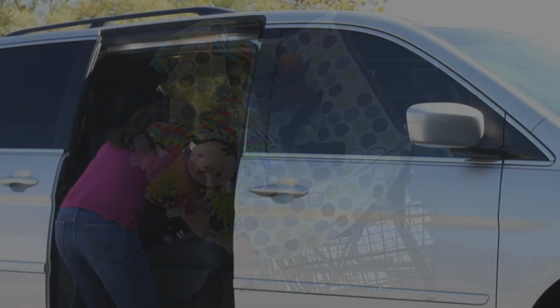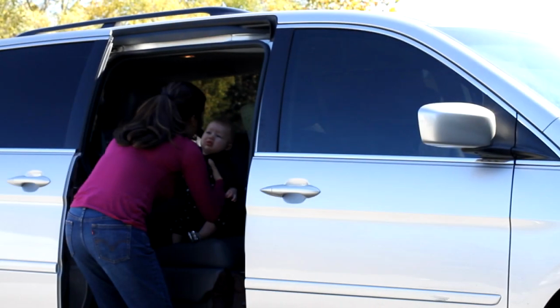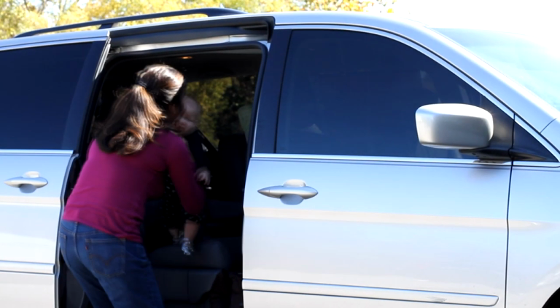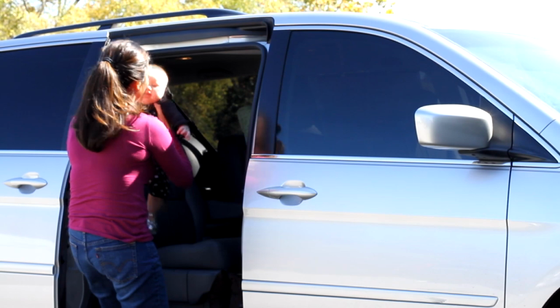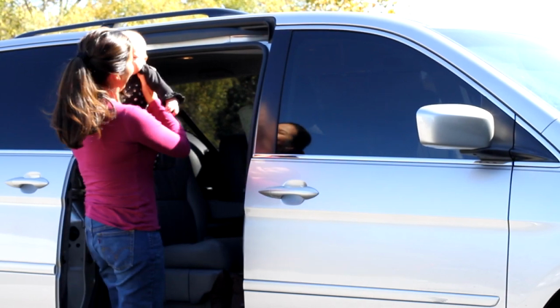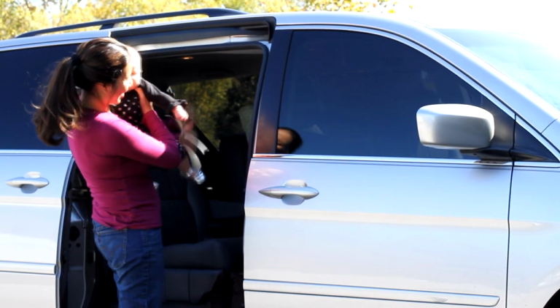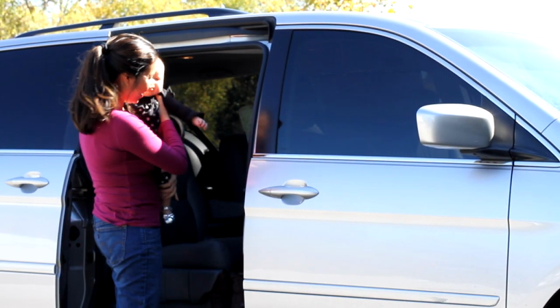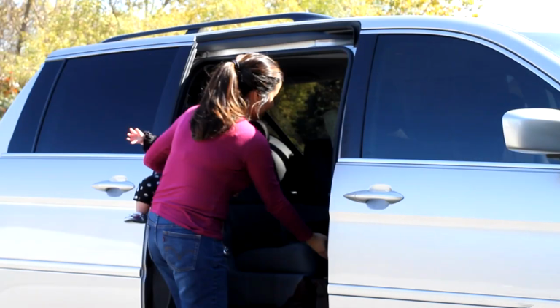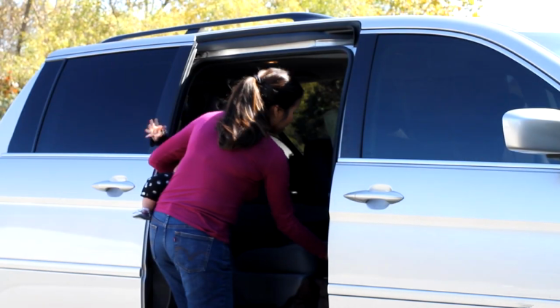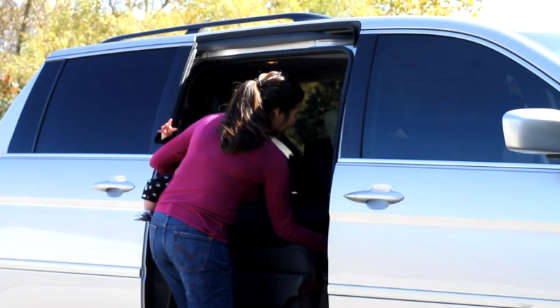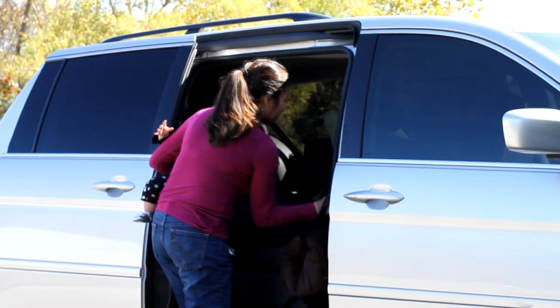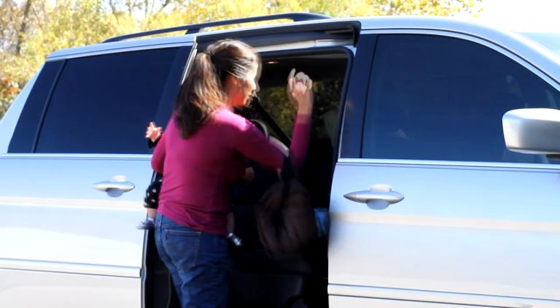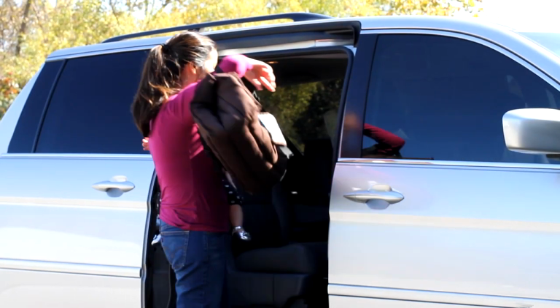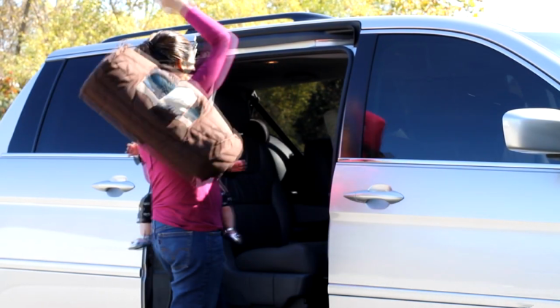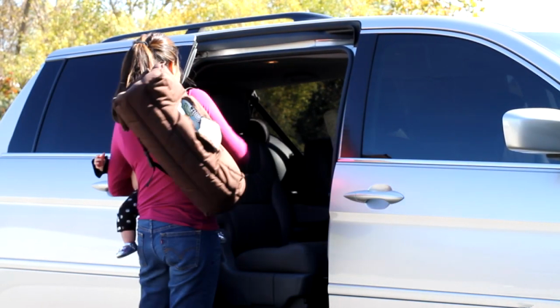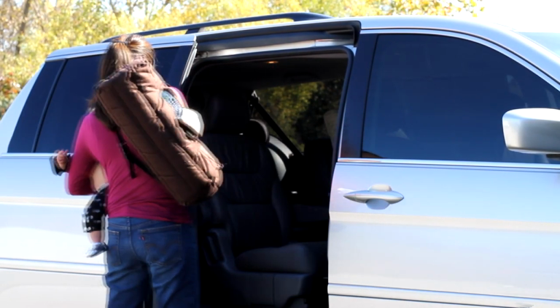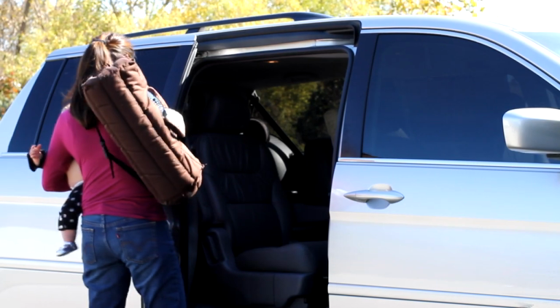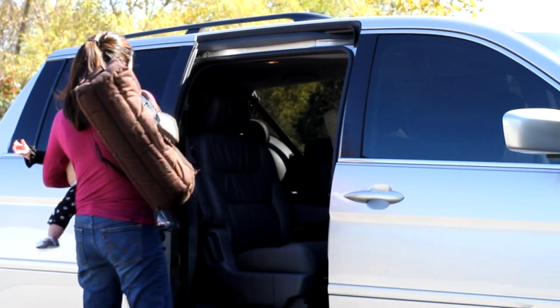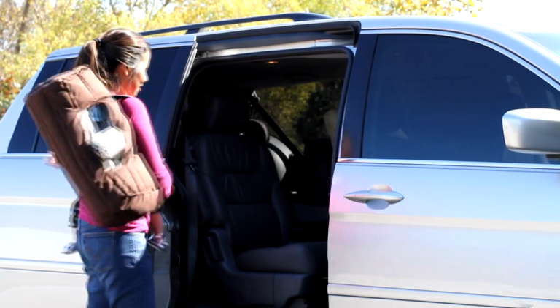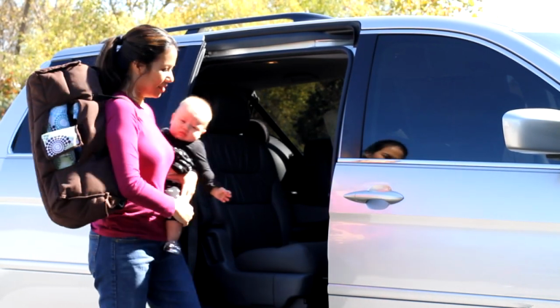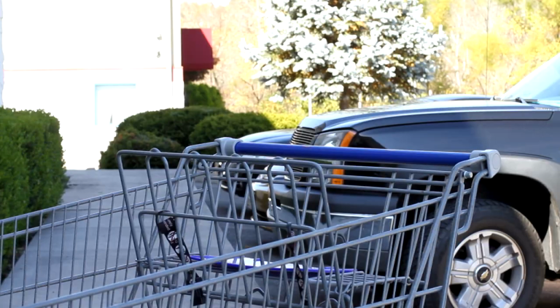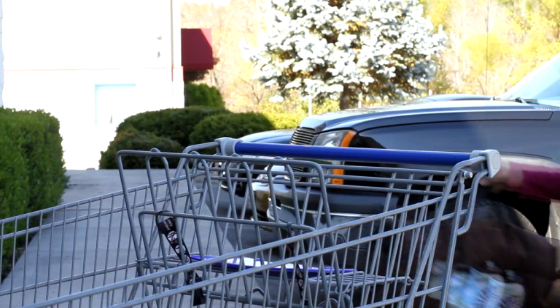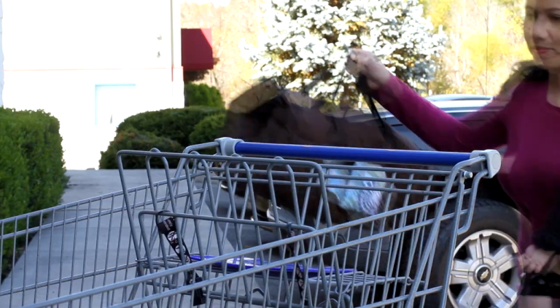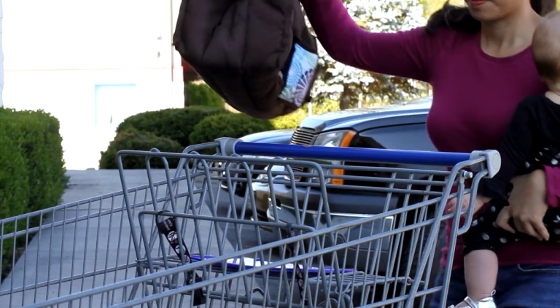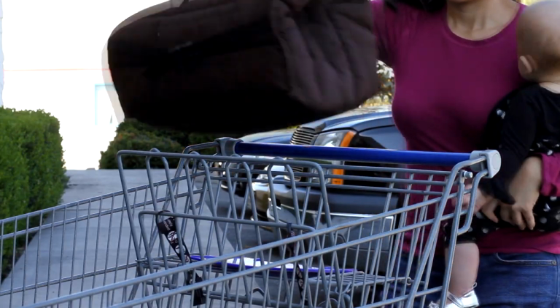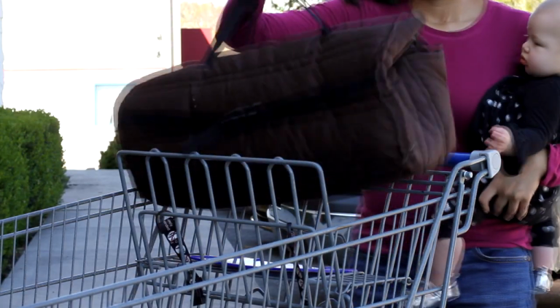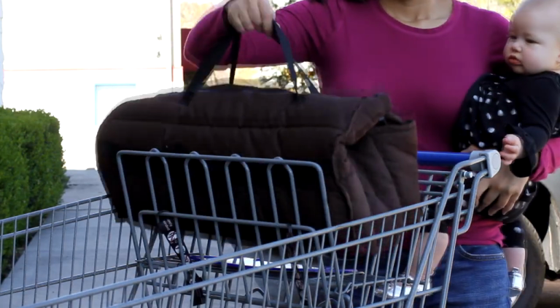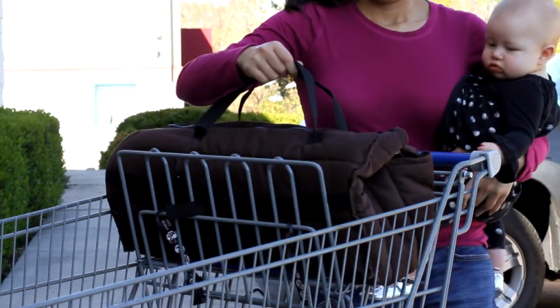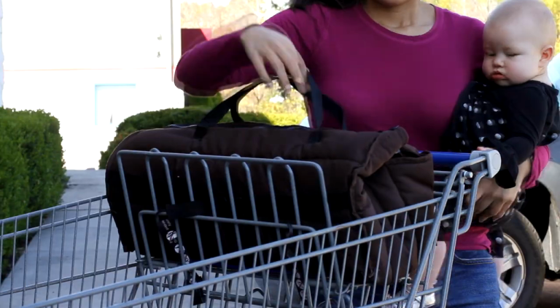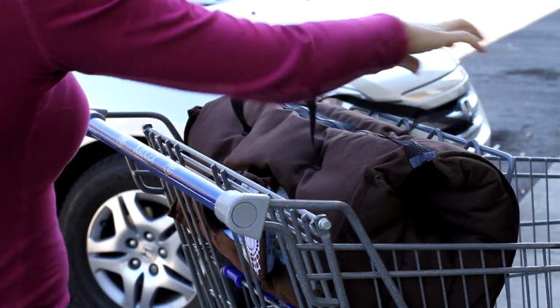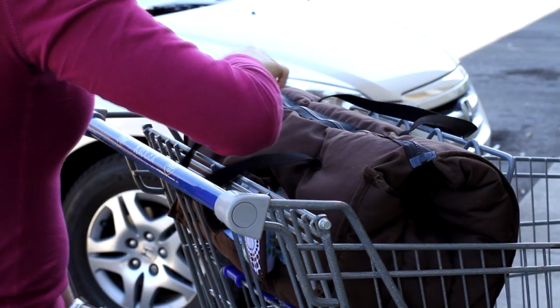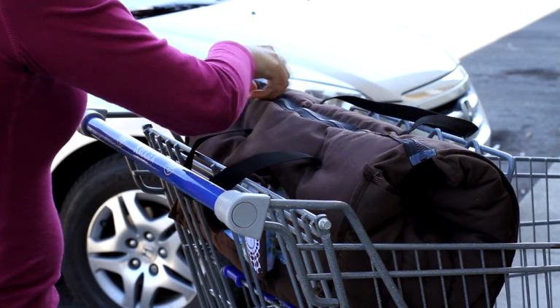In this video we'll be showing you how you can easily install a buggy bag seat cover in under 30 seconds with just one hand while holding your baby with your other hand.